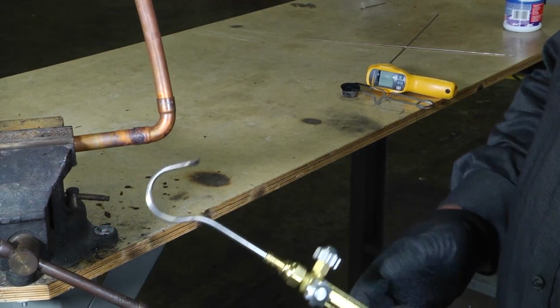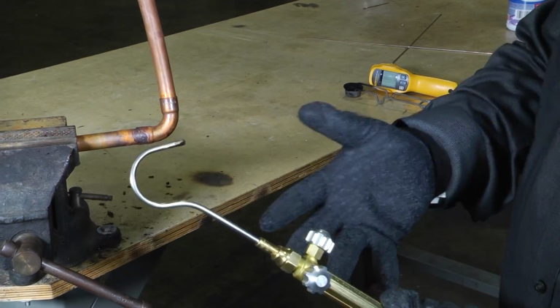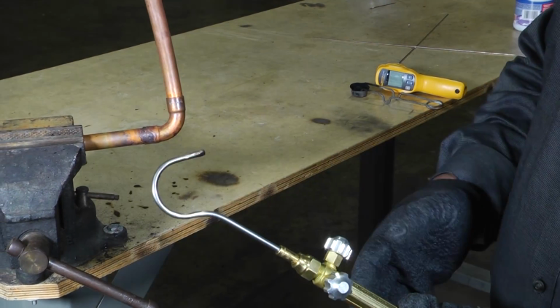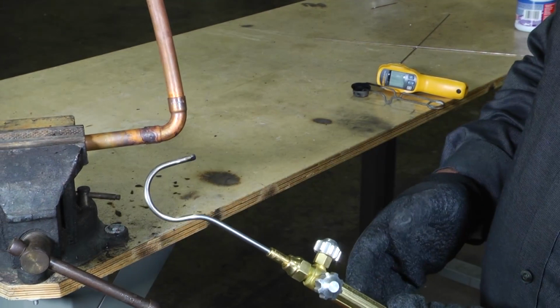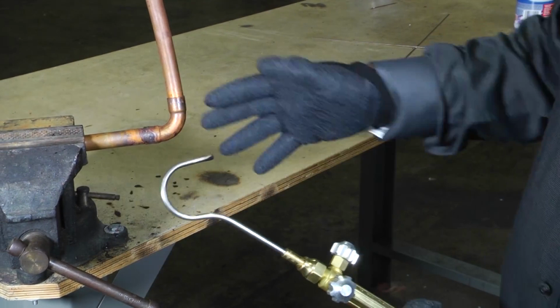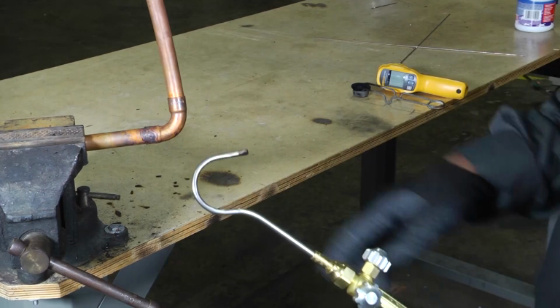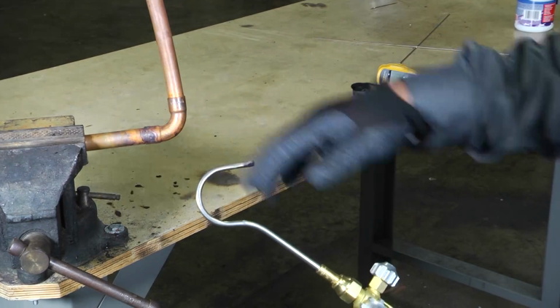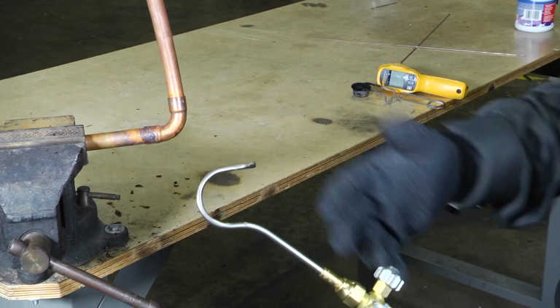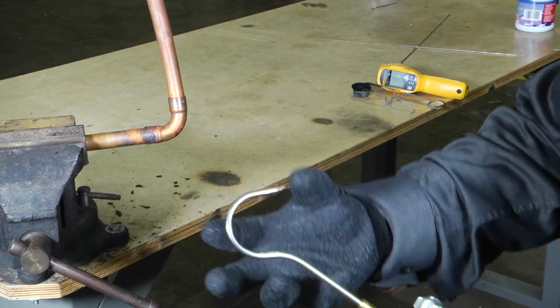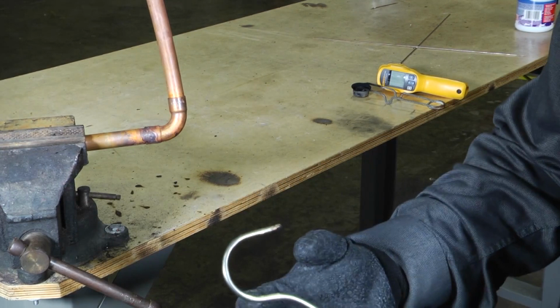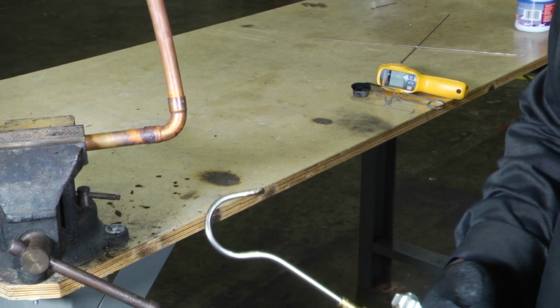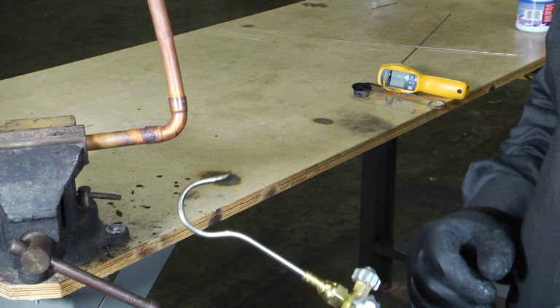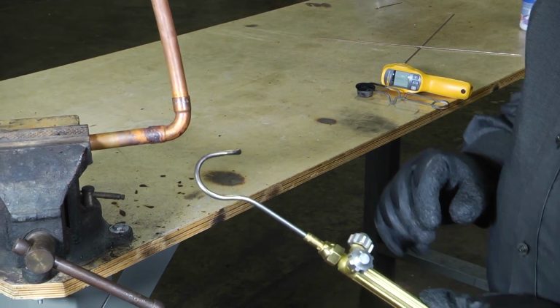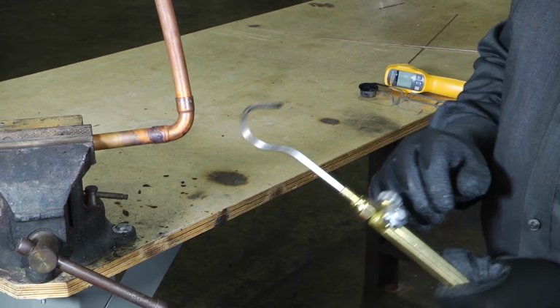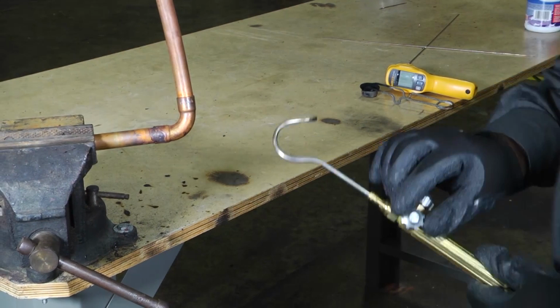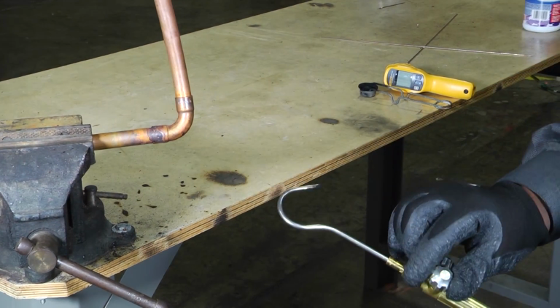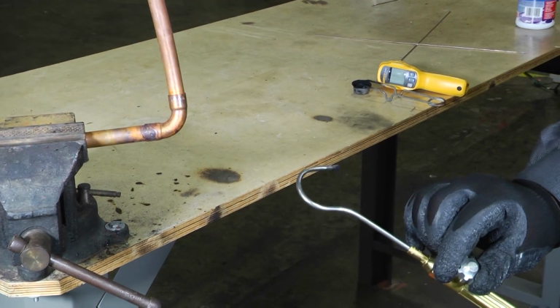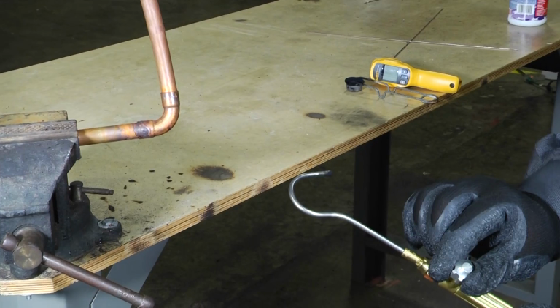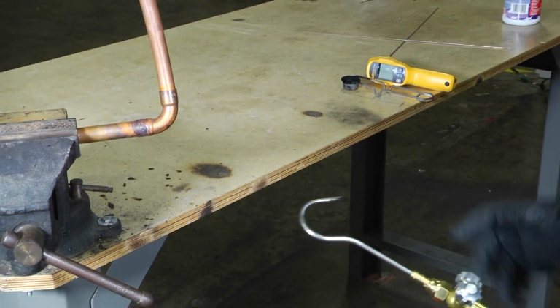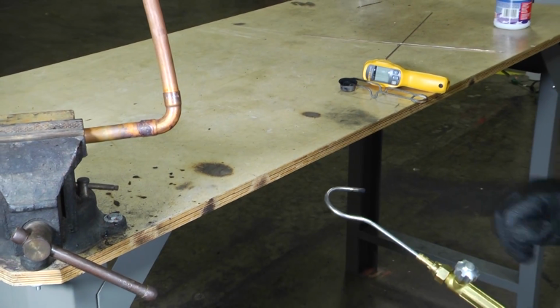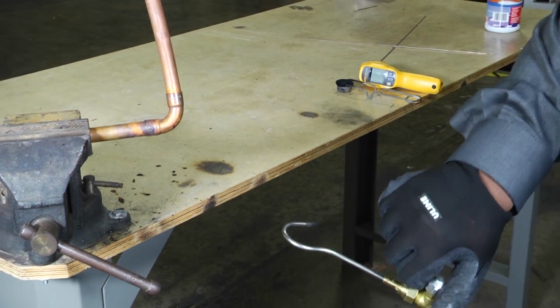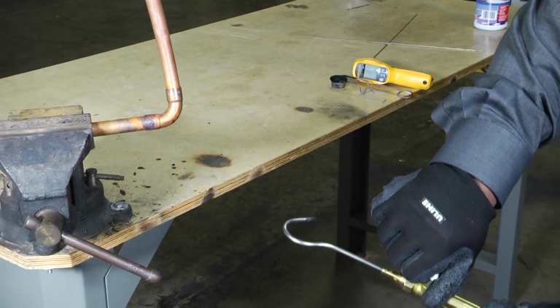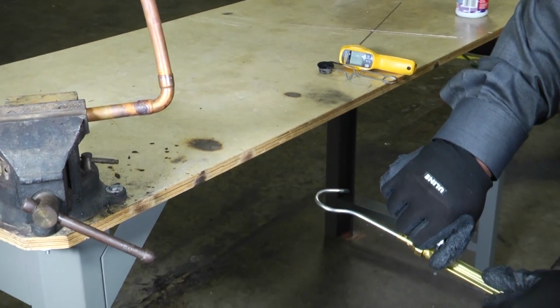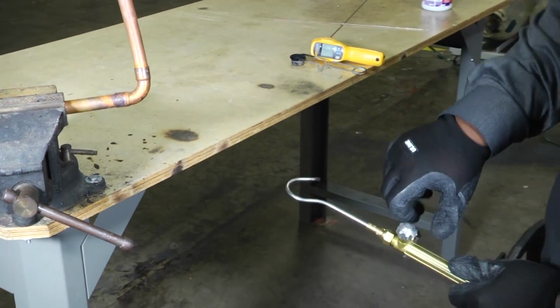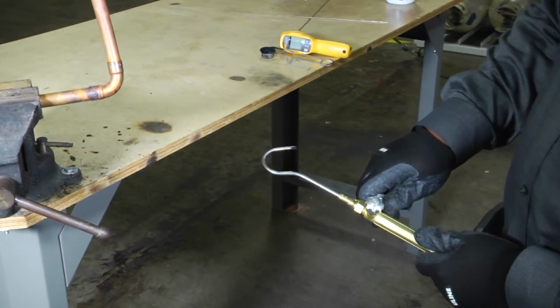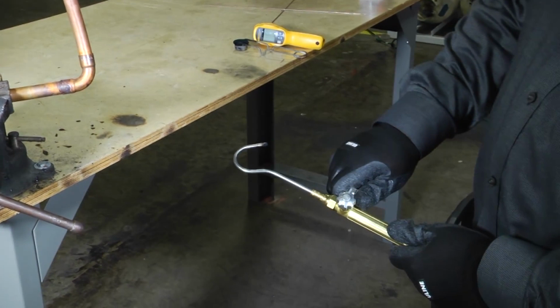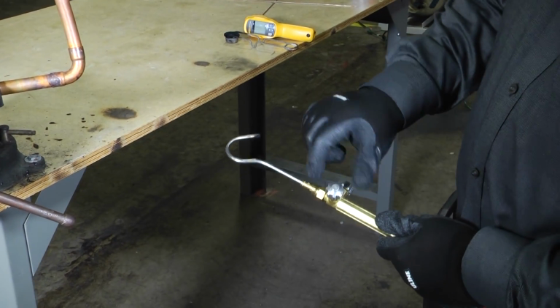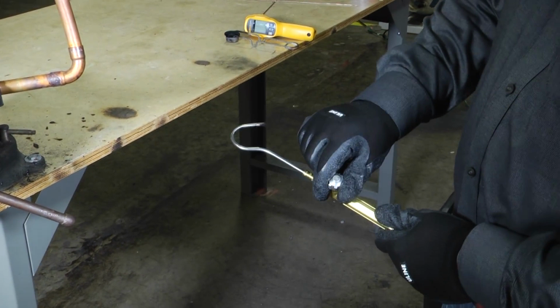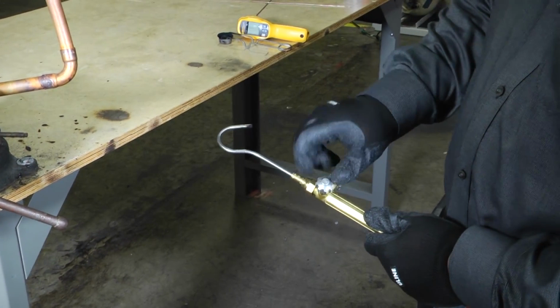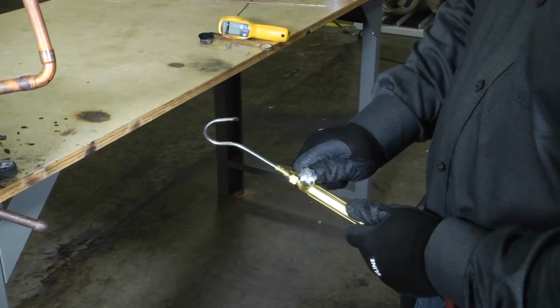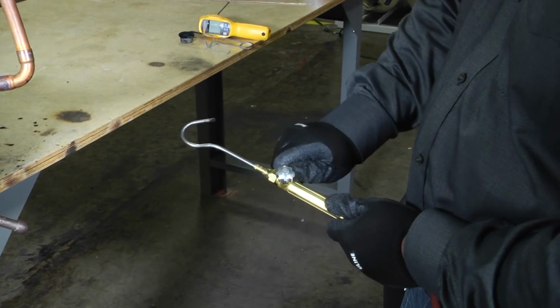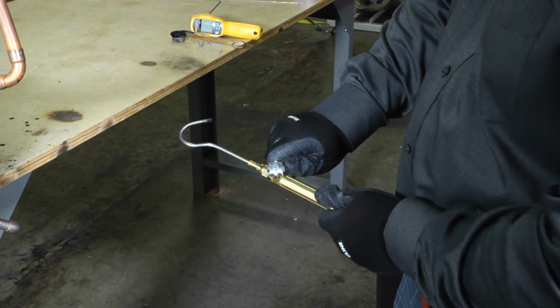A cool little tool — let's go ahead and braze this joint so you can see how this Captain Hook works. We've got our rig all set up here and we'll get ready to light her up.